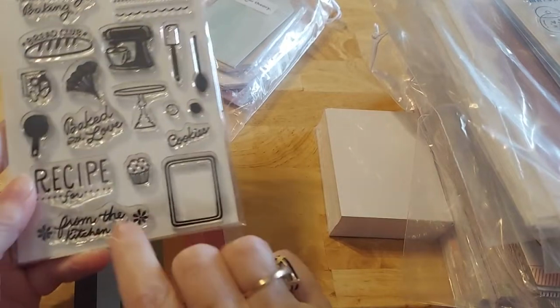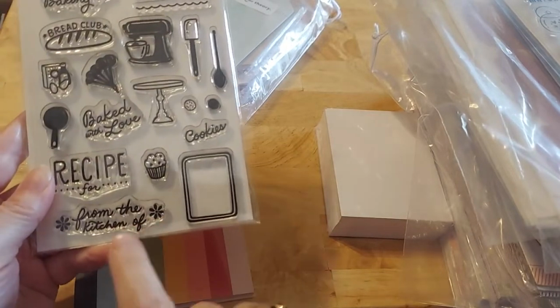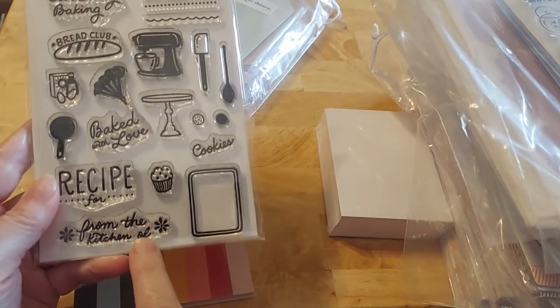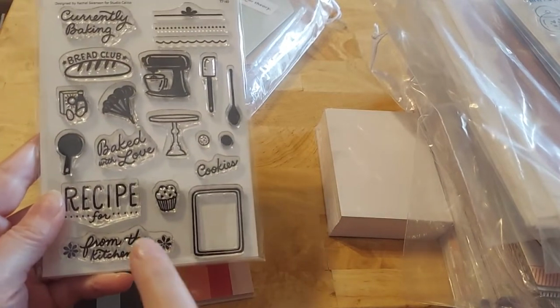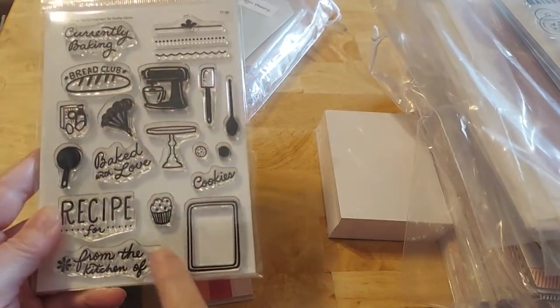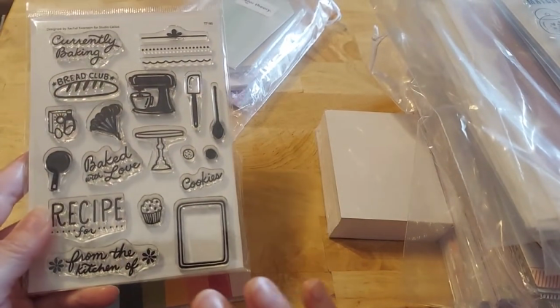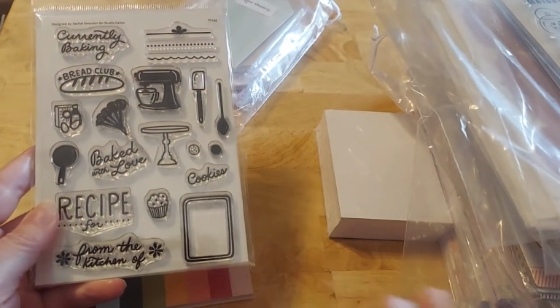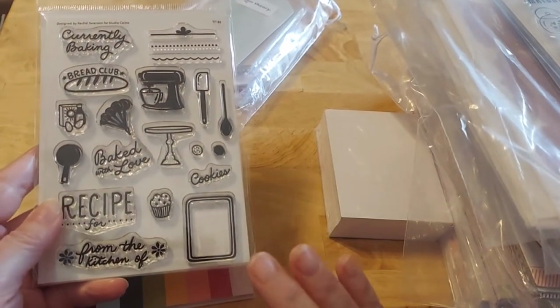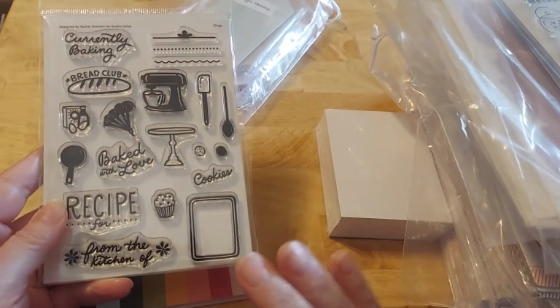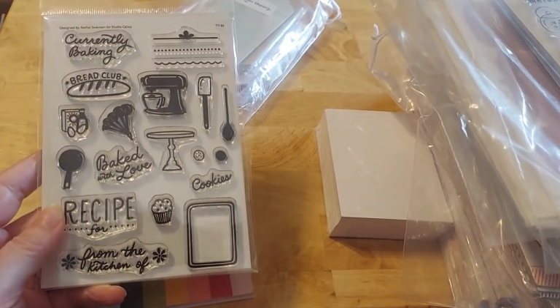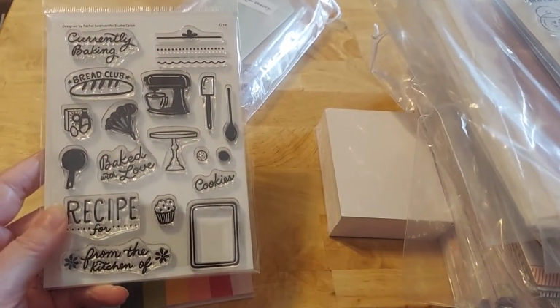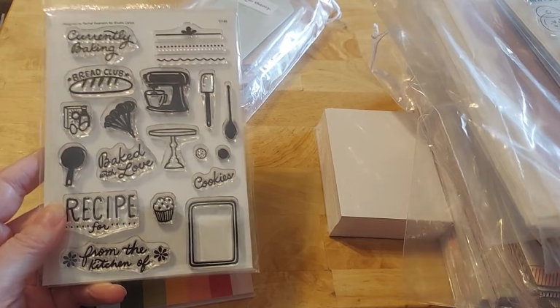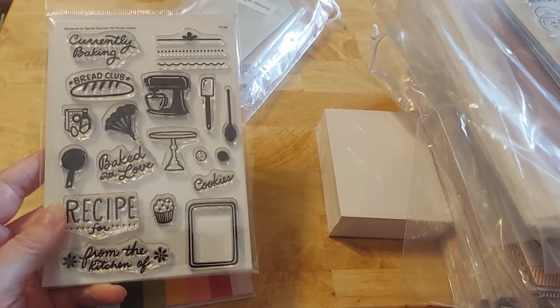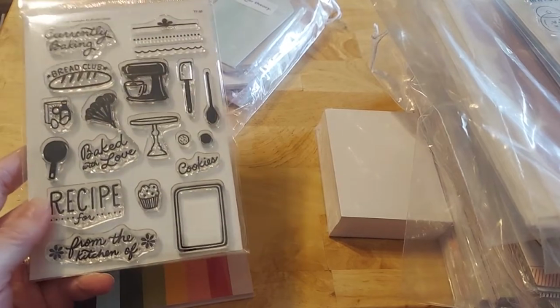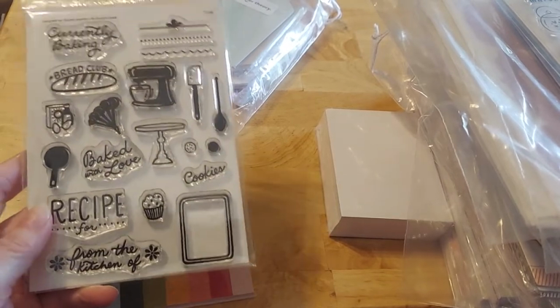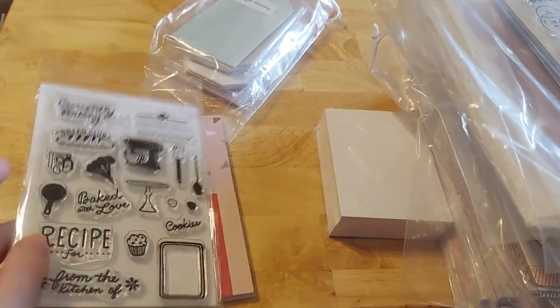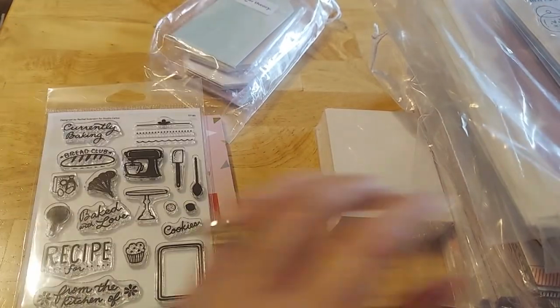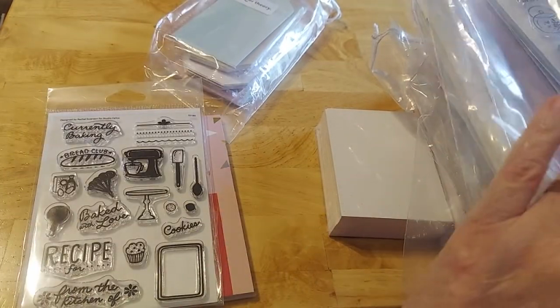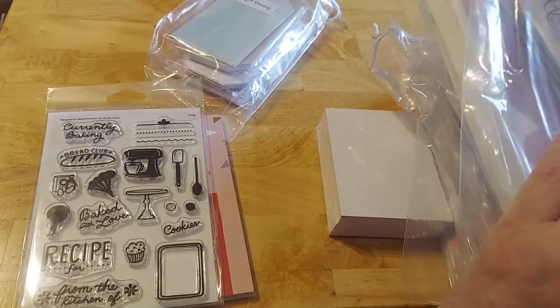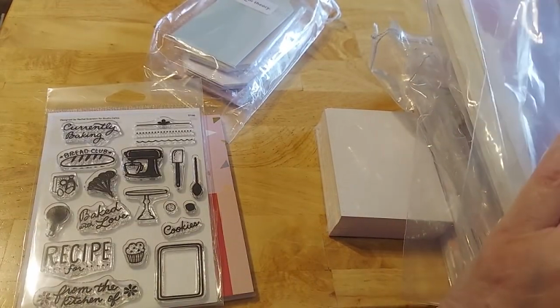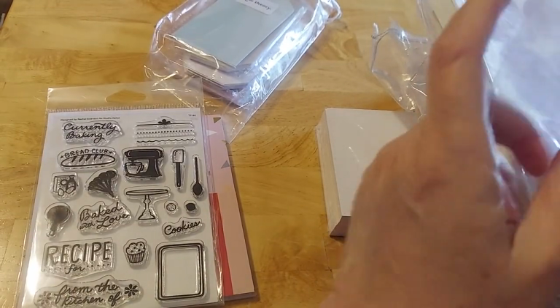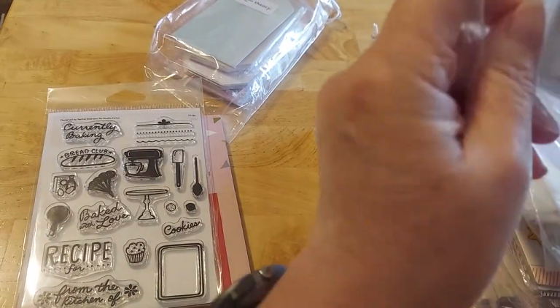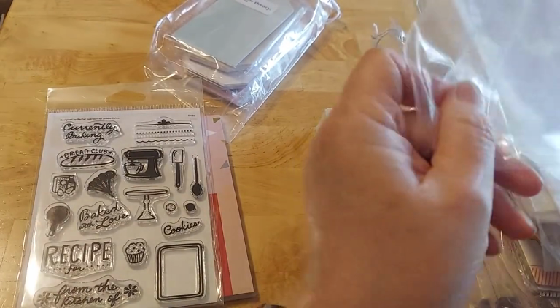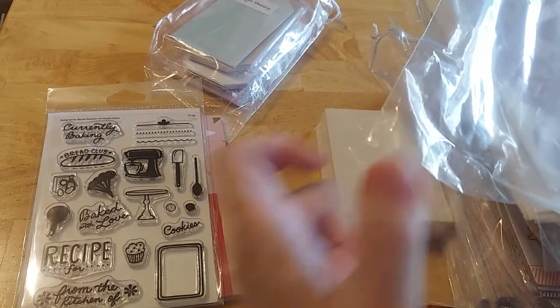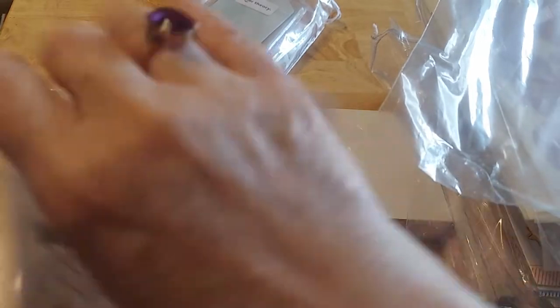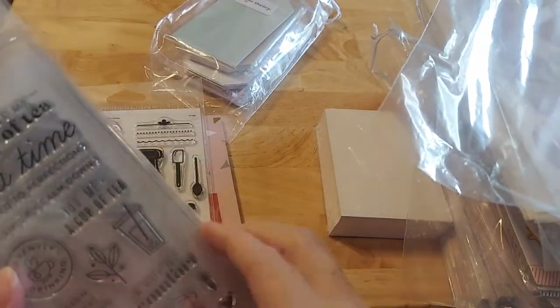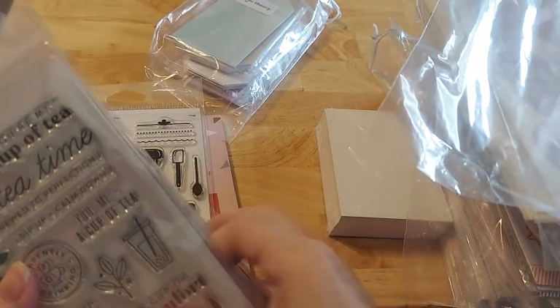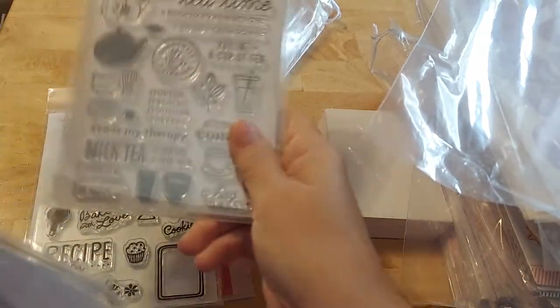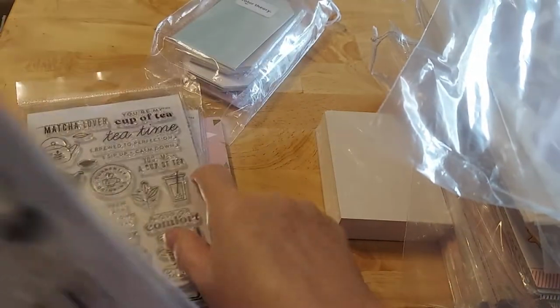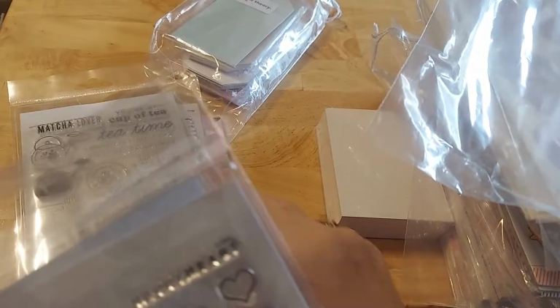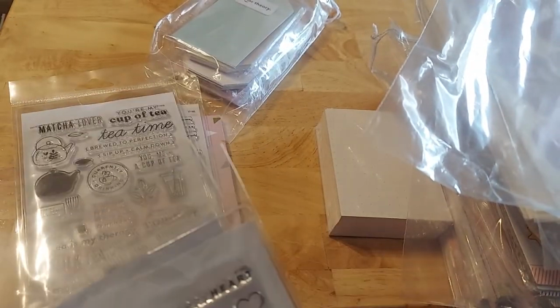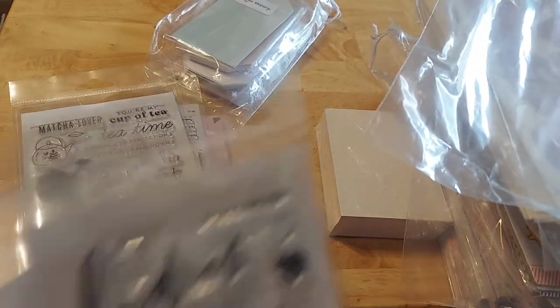I love this — I thought this was so cute for recipes. I mean, if it's going to be a recipe book, that would be fun. I also picked up things like the tea, which I thought would be fun.